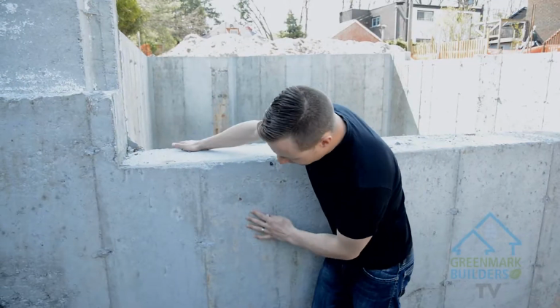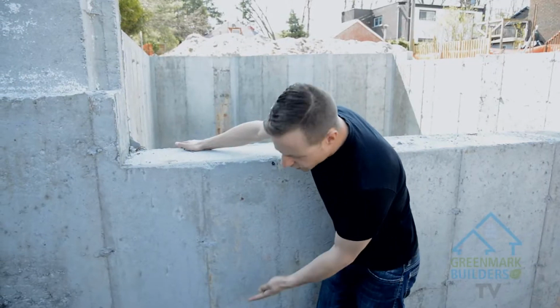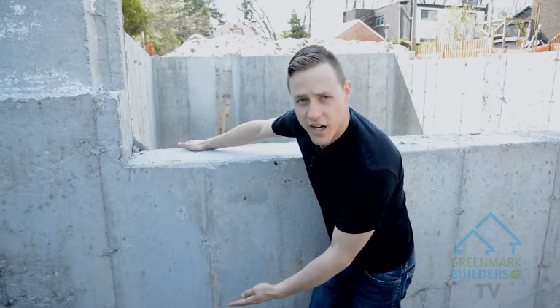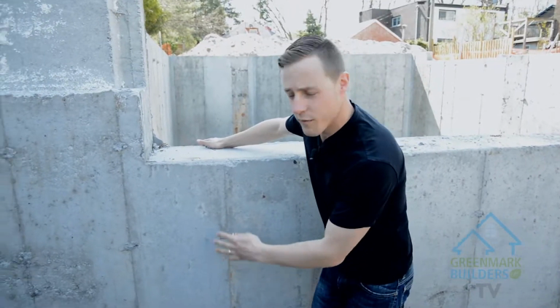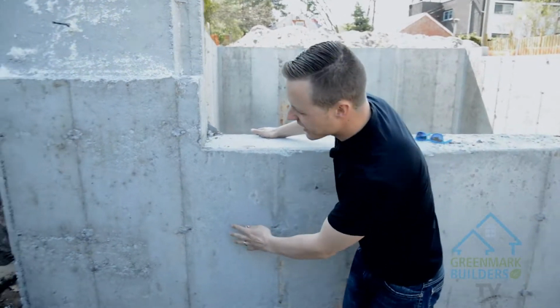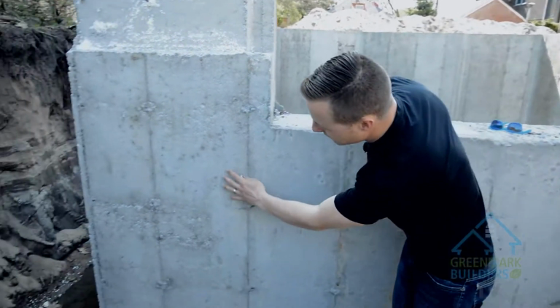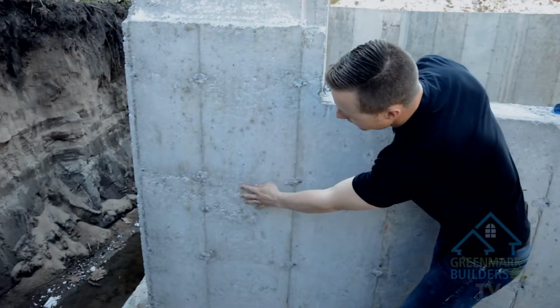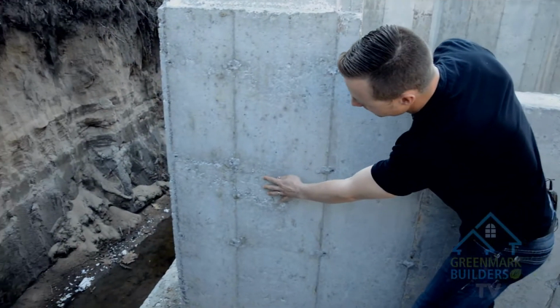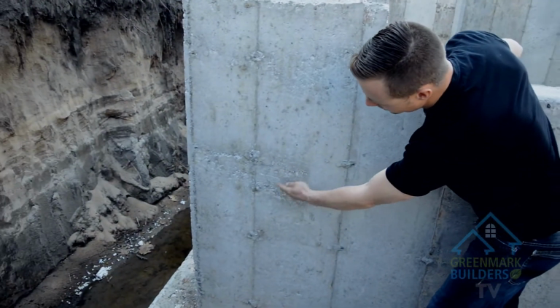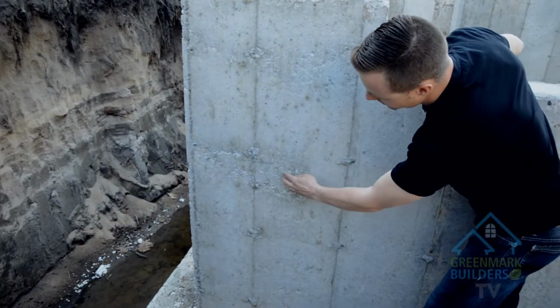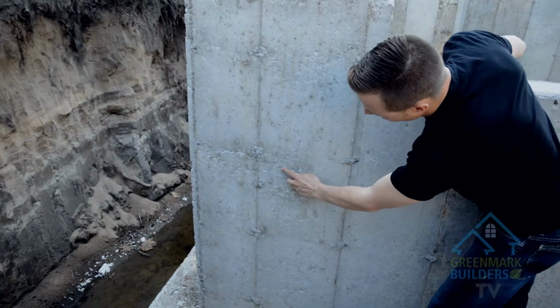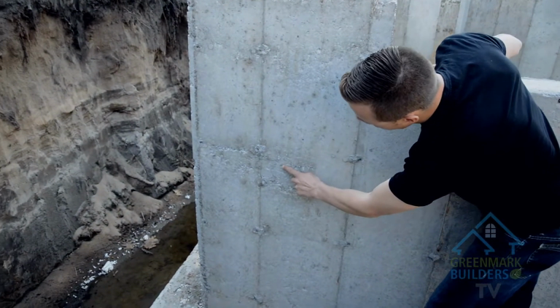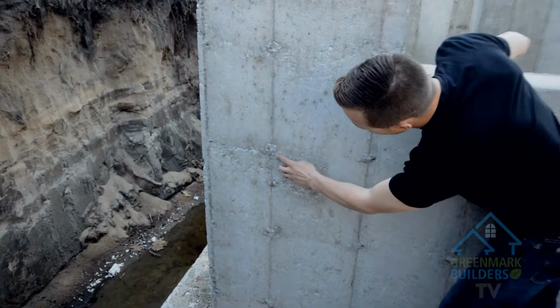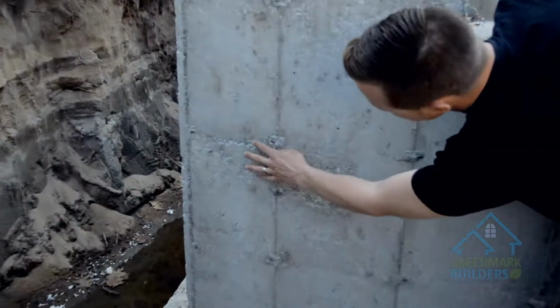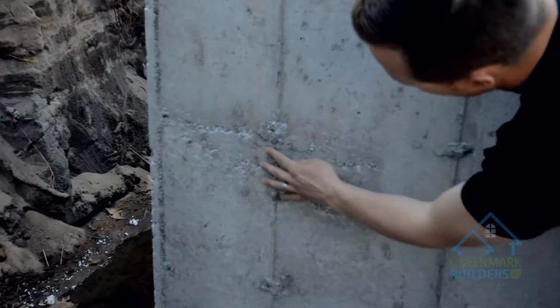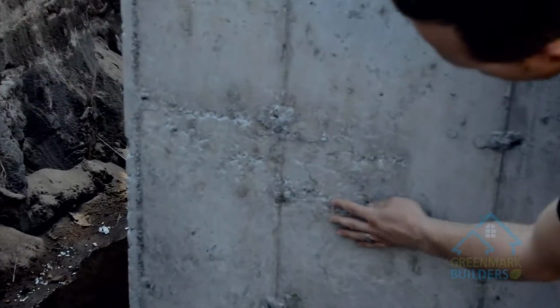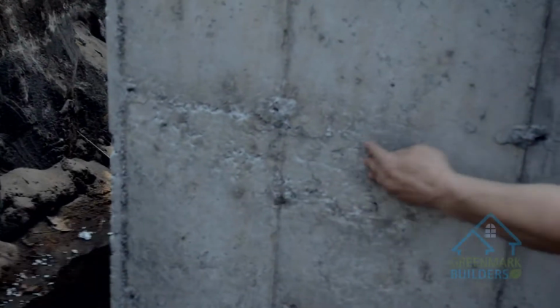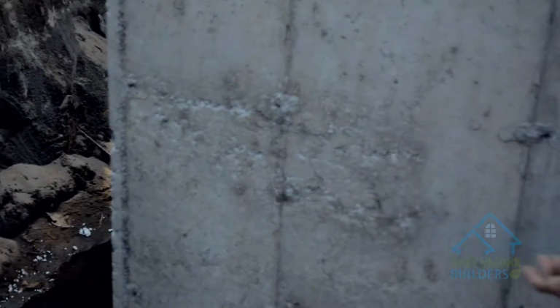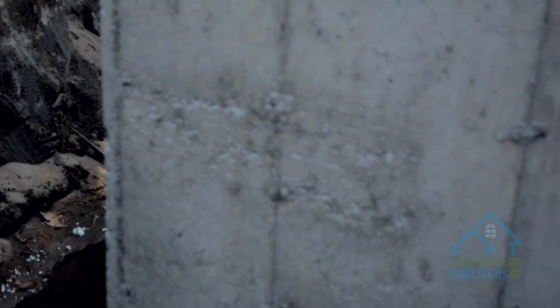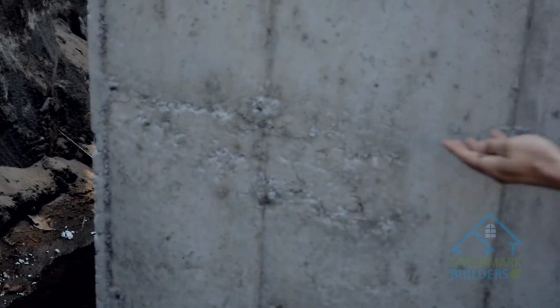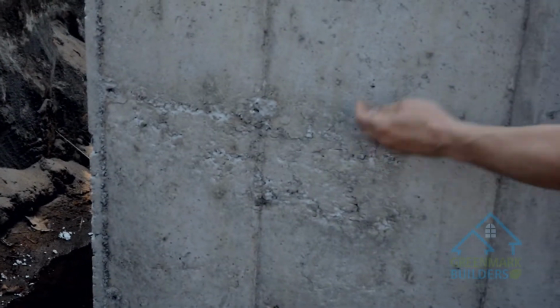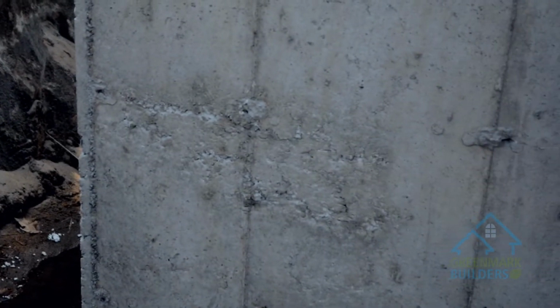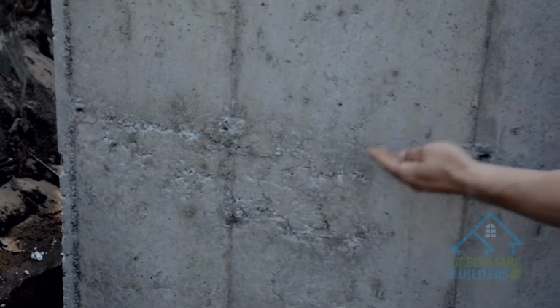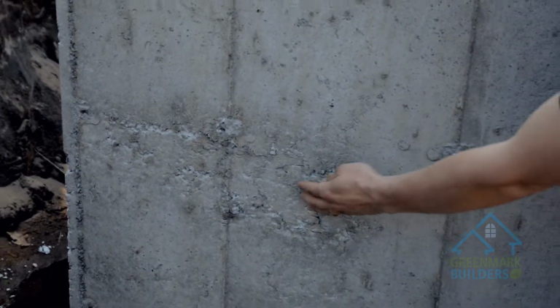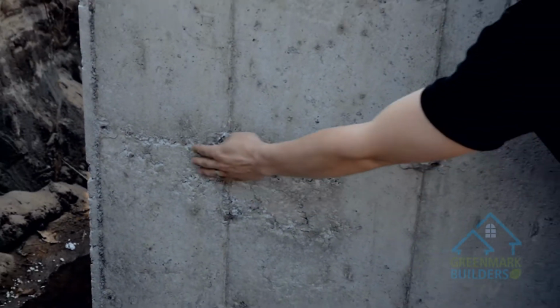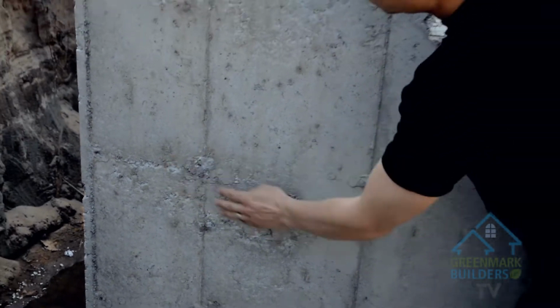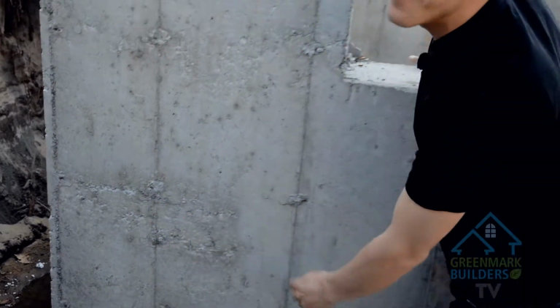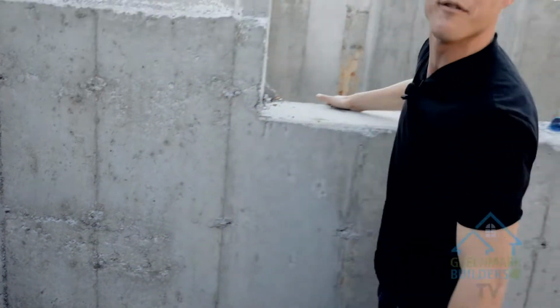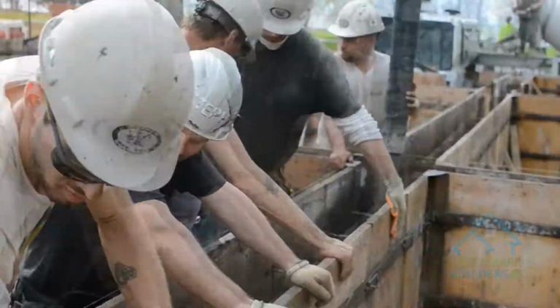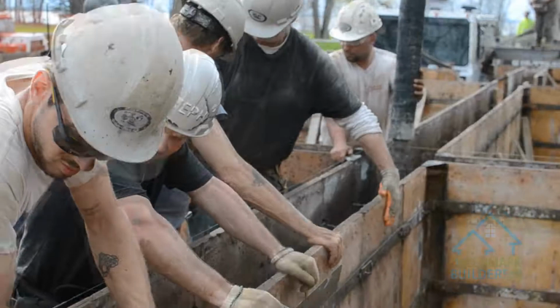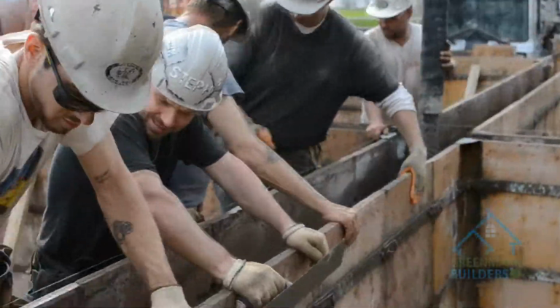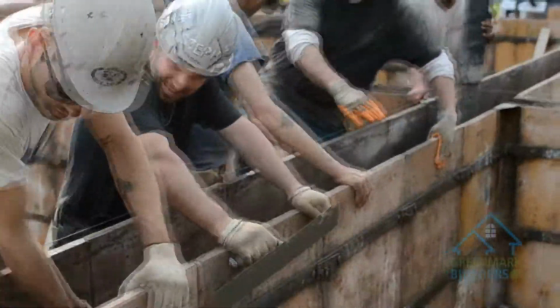If you look hard enough you can find a little bit of honeycombing, which is a little bit of air that gets into the forms, but these walls are 12 inches thick here. That's not going to have any effect on any moisture getting through.